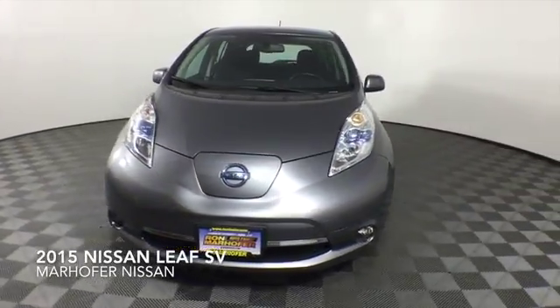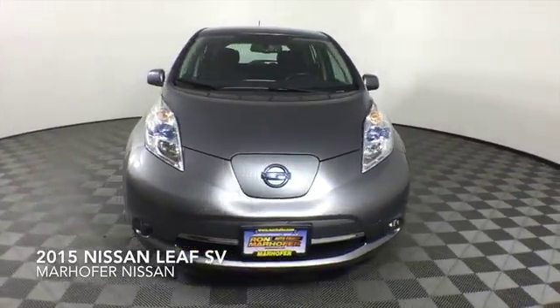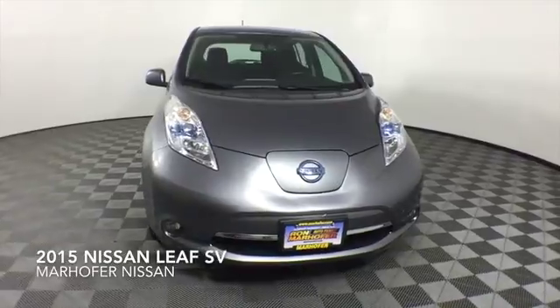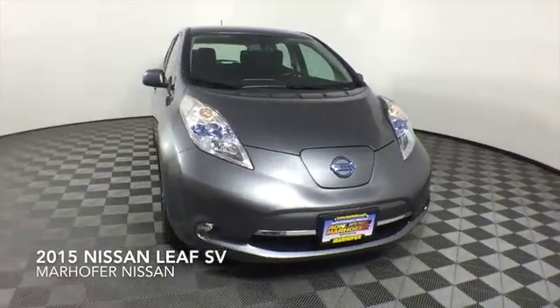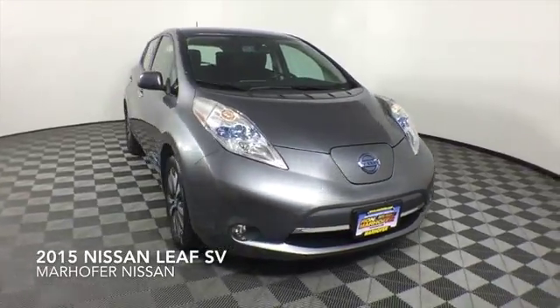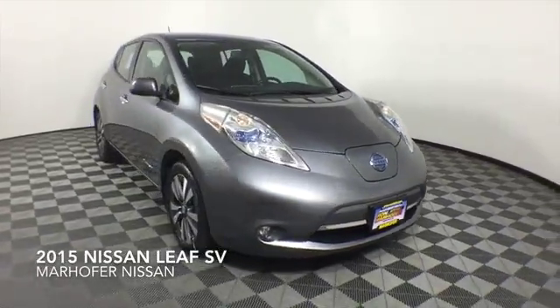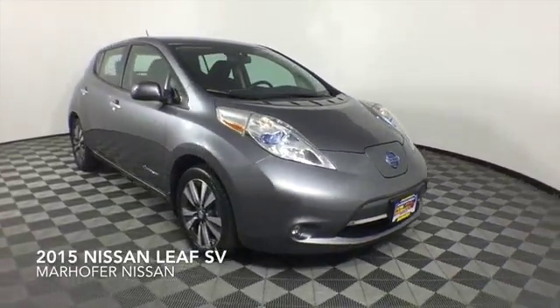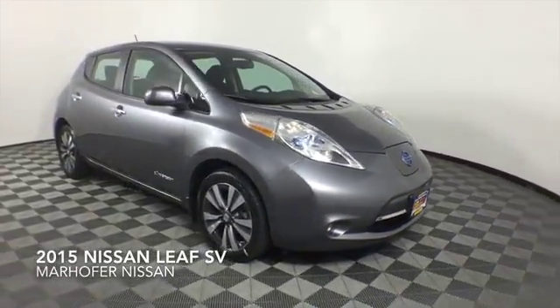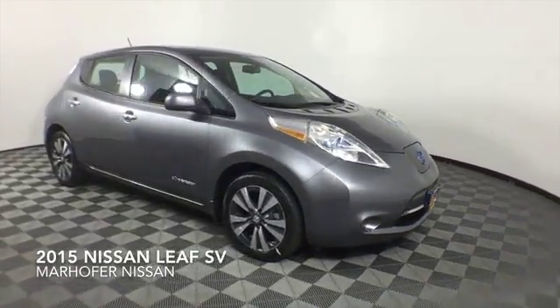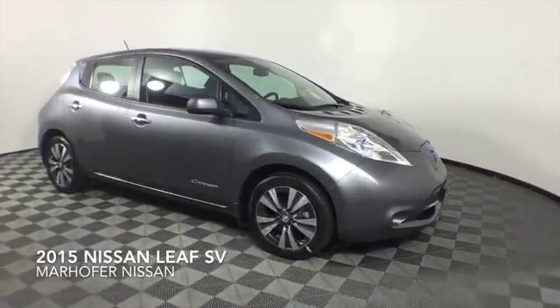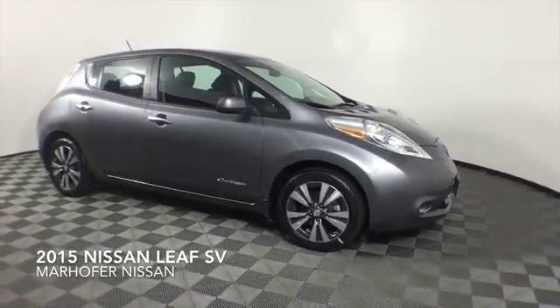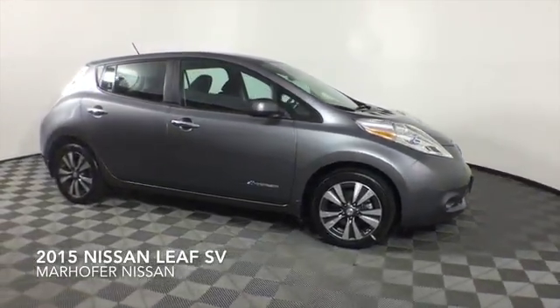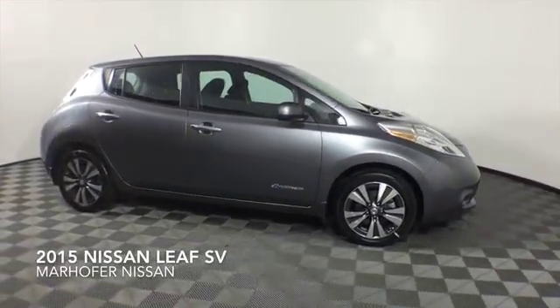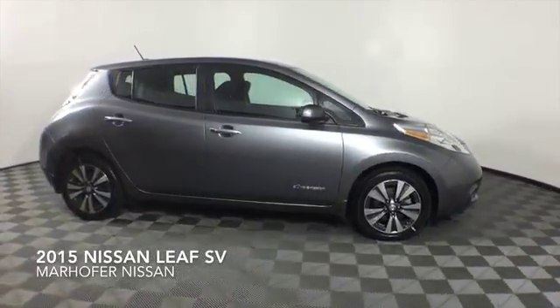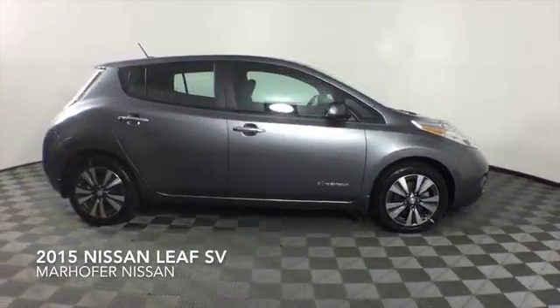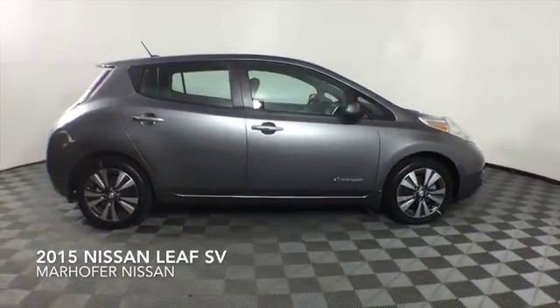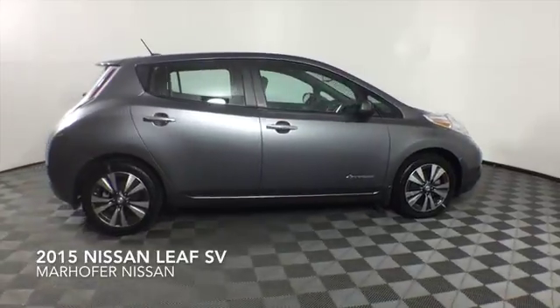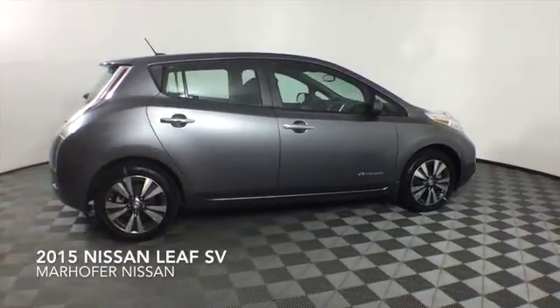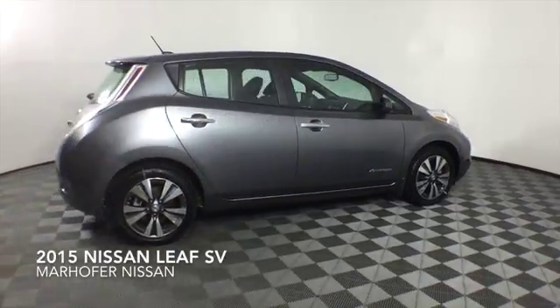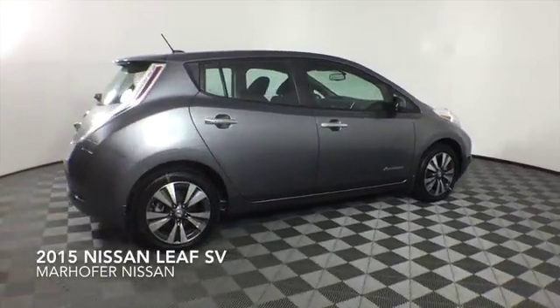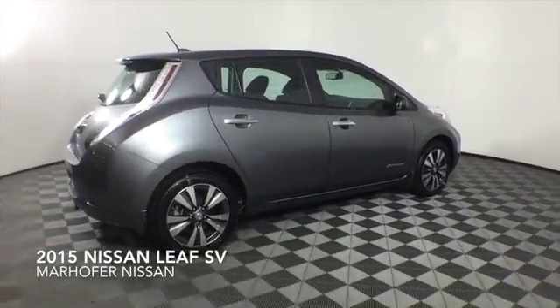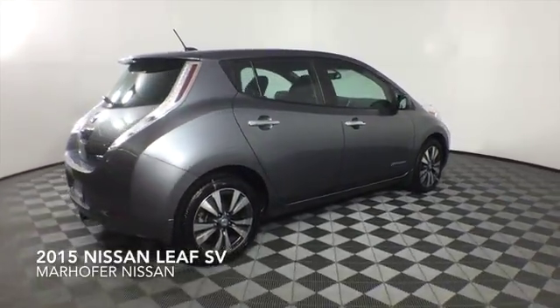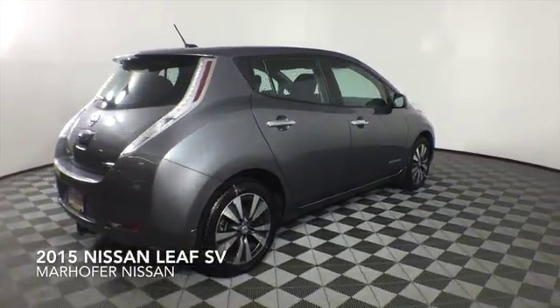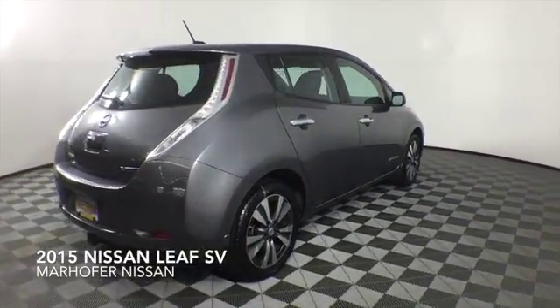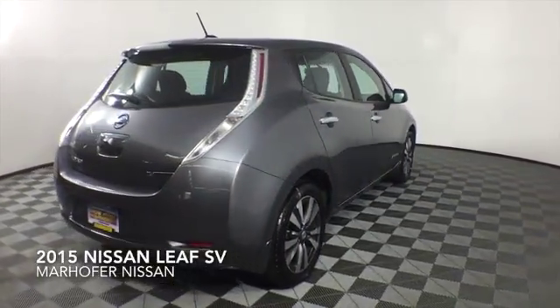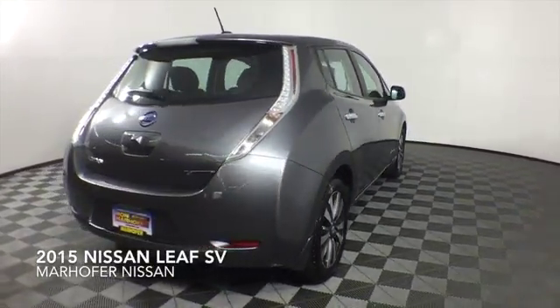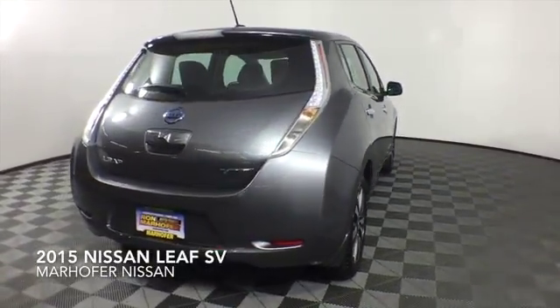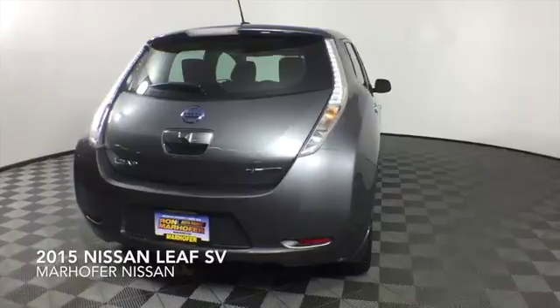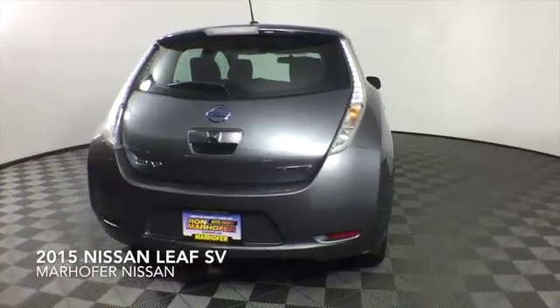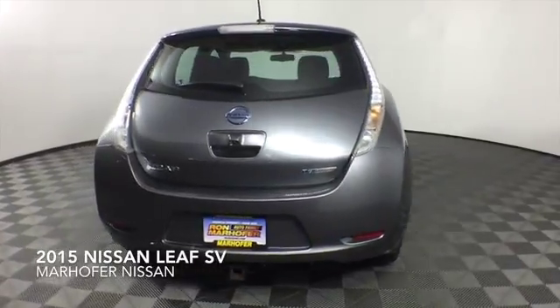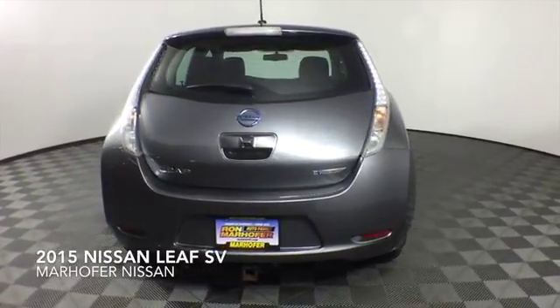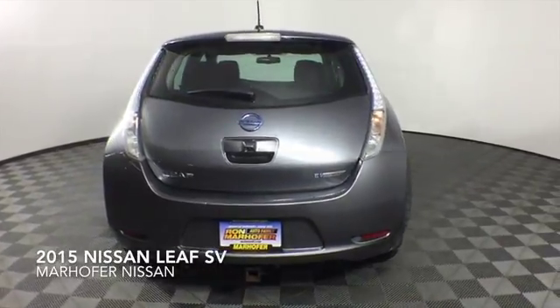Come test drive this Gun Metallic 2015 Nissan Leaf SV, which is a front-wheel drive vehicle with 33,765 miles.